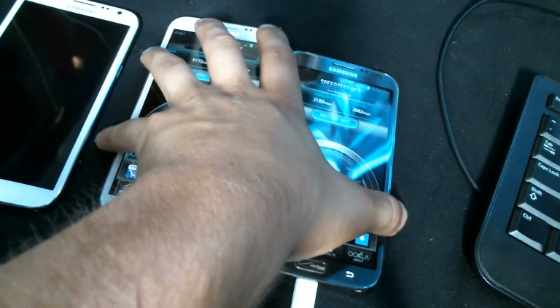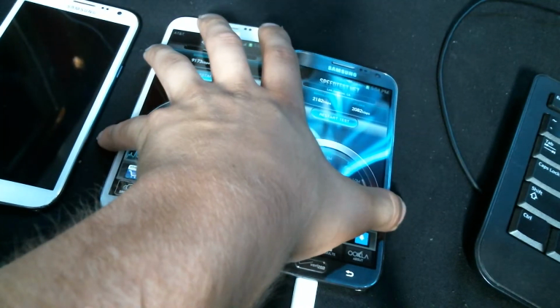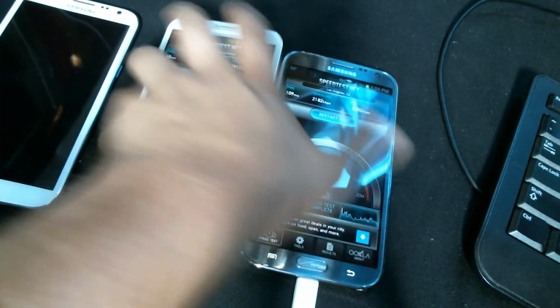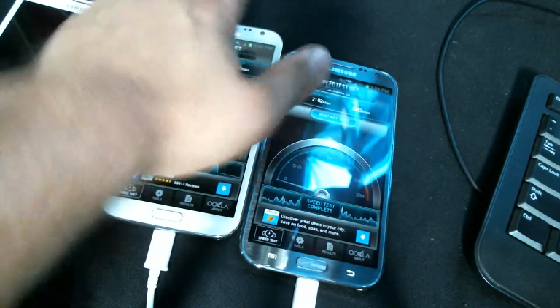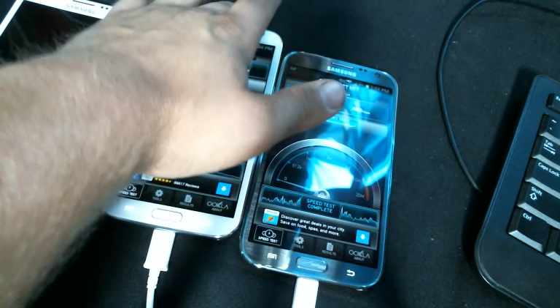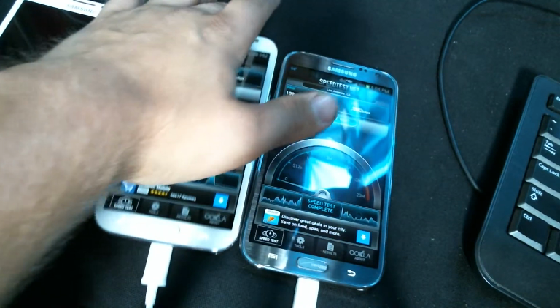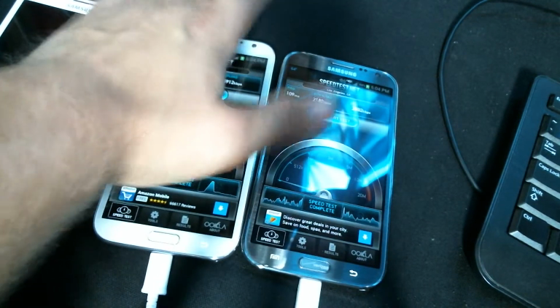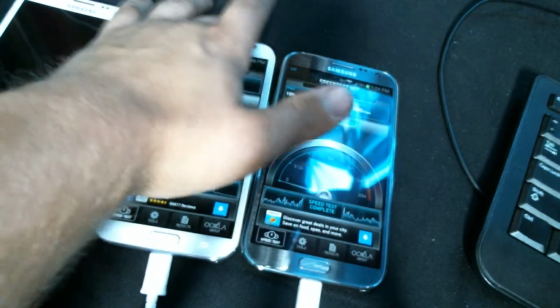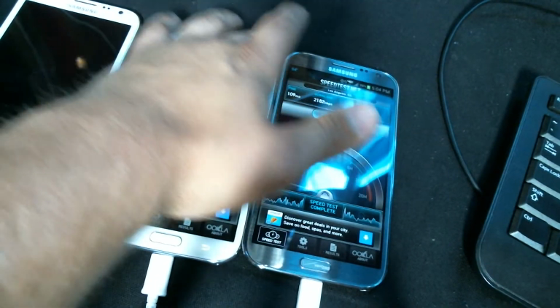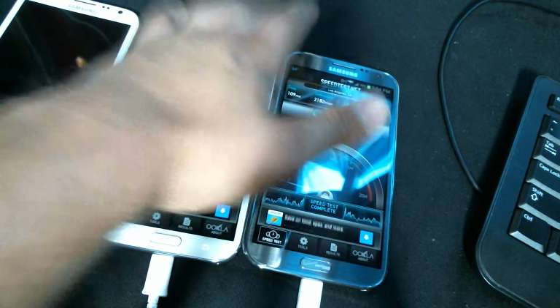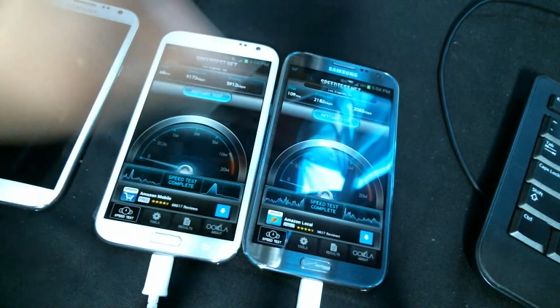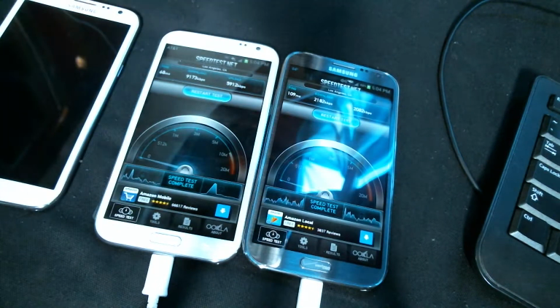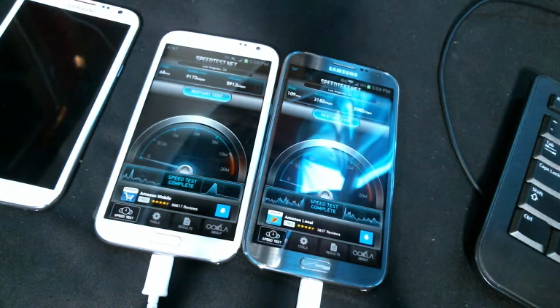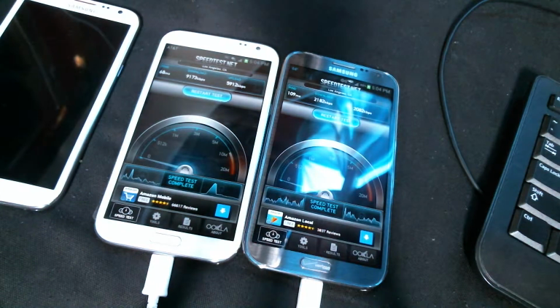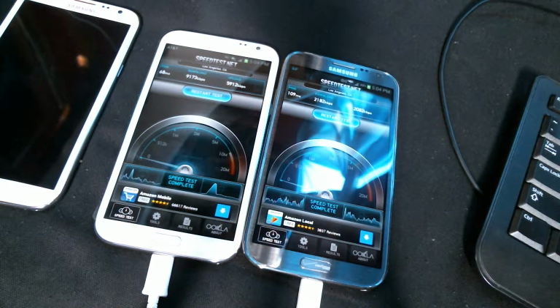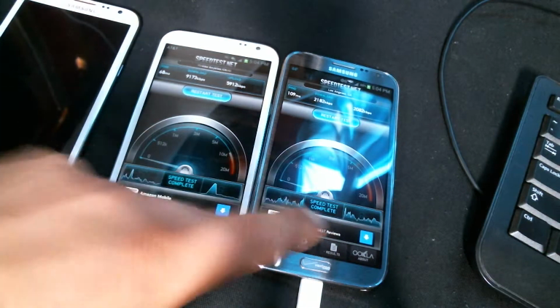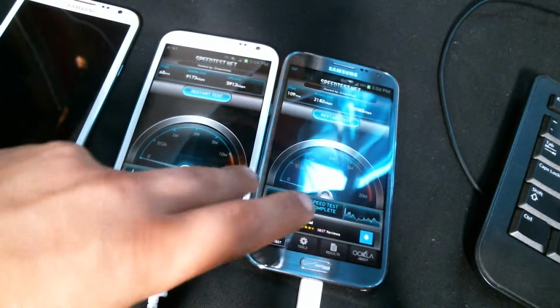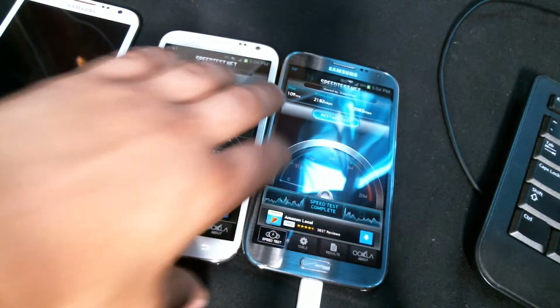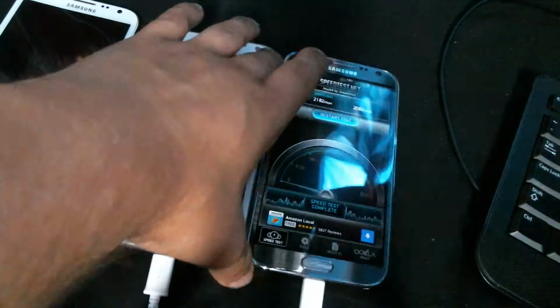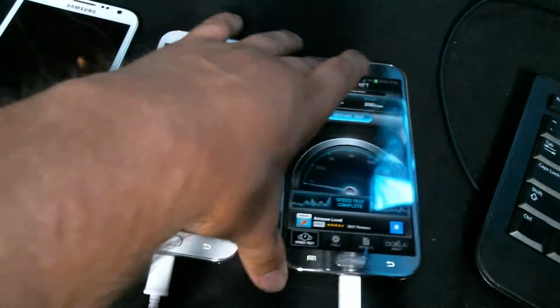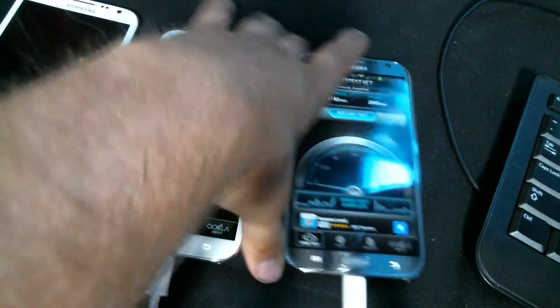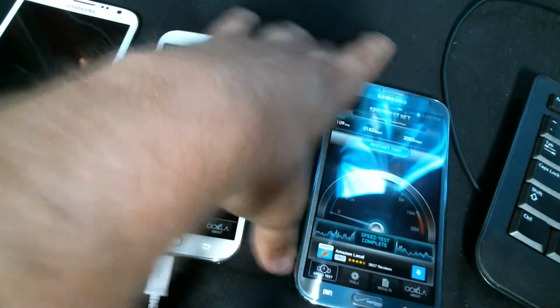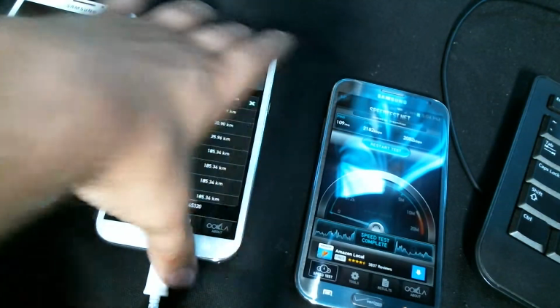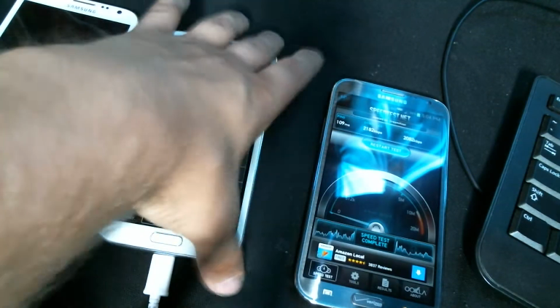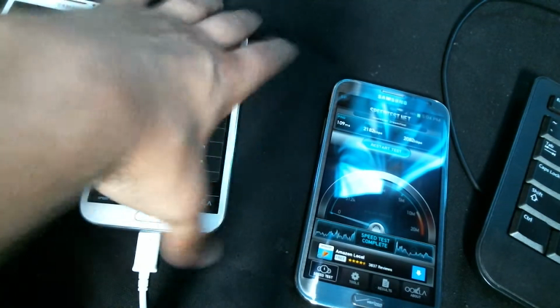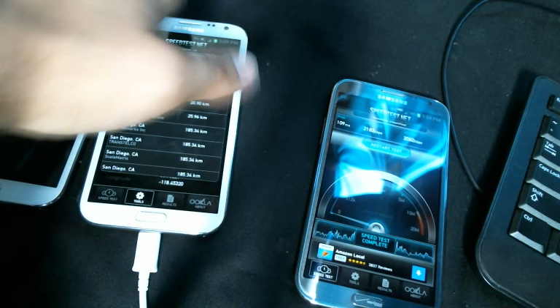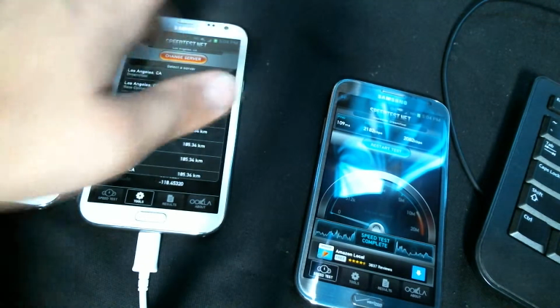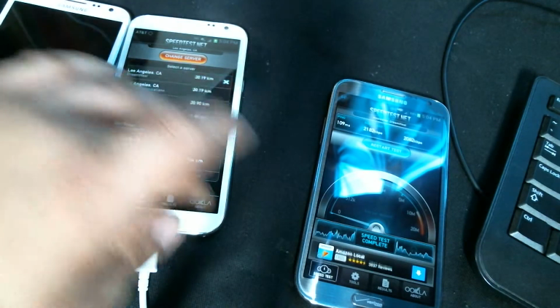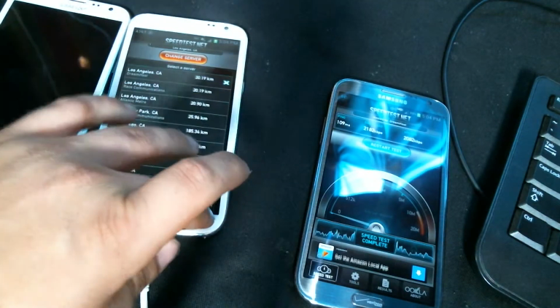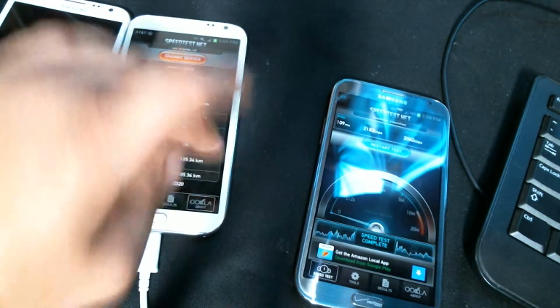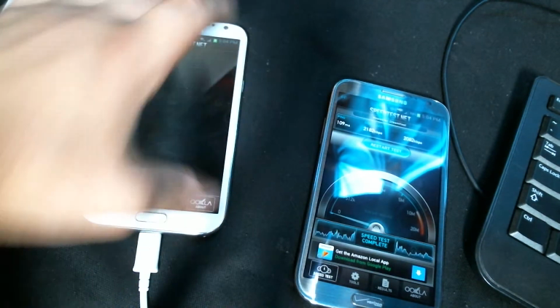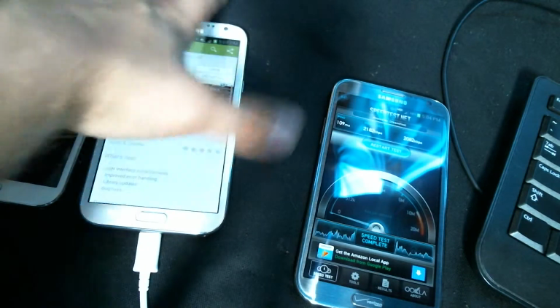So that shows you that AT&T is better in this part of the Marina. Let's space them out a little bit, give them a little bit of space, and do one more speed test here.